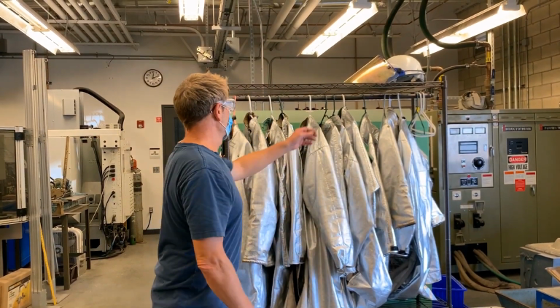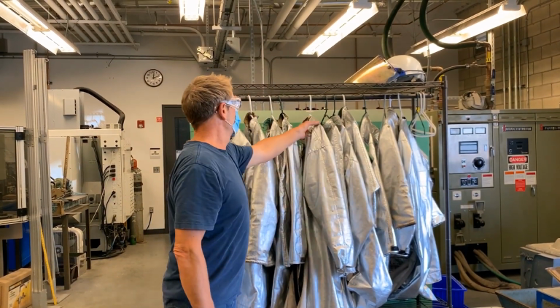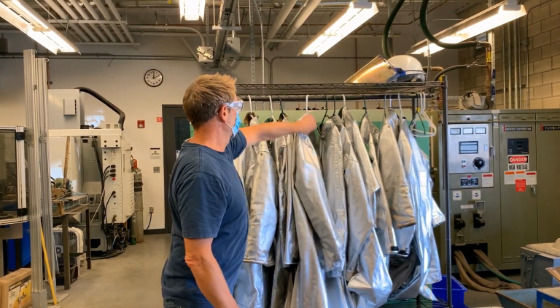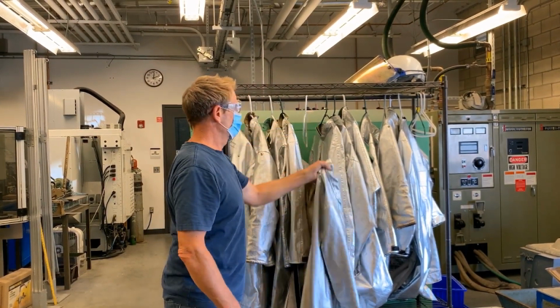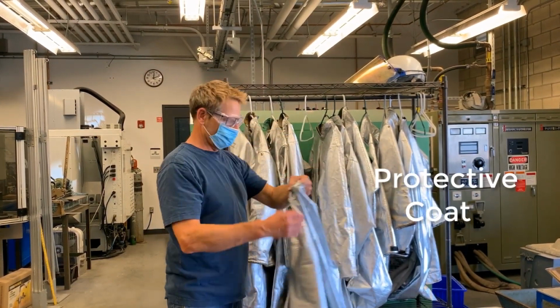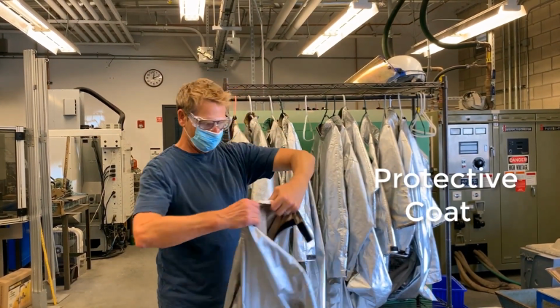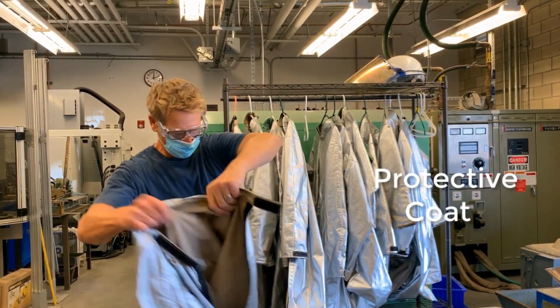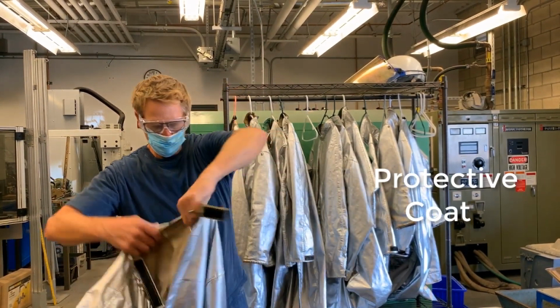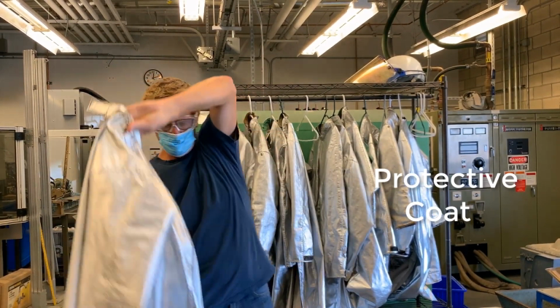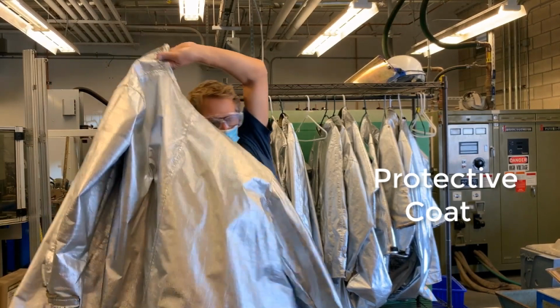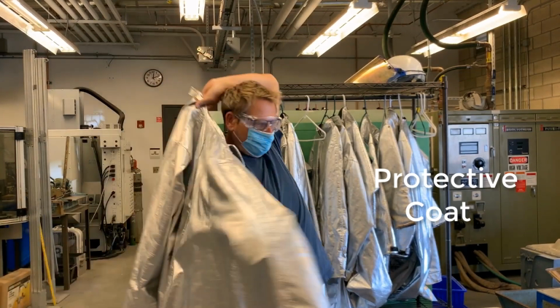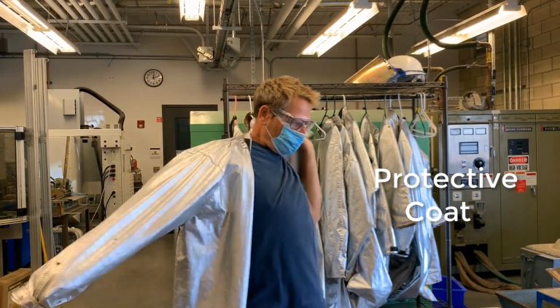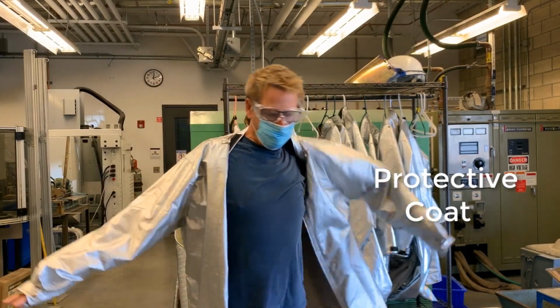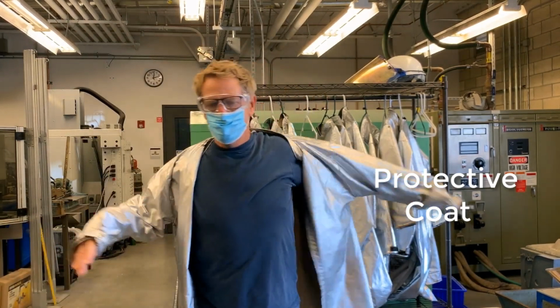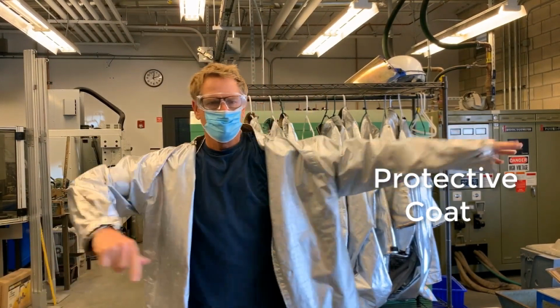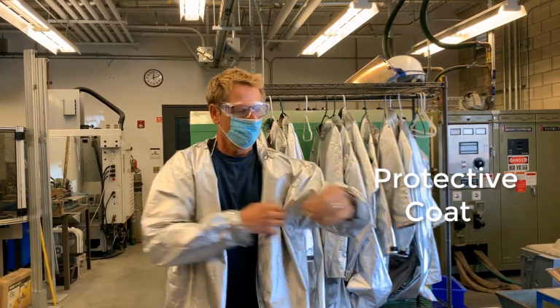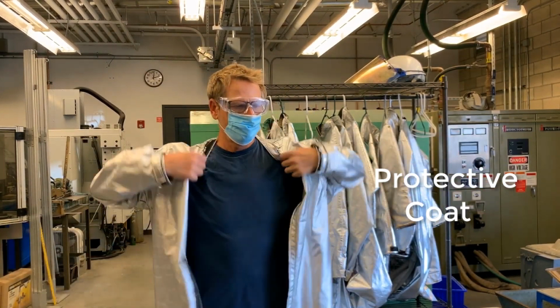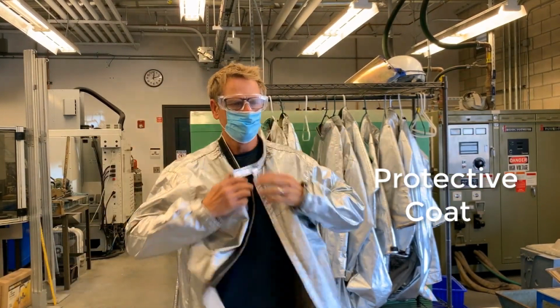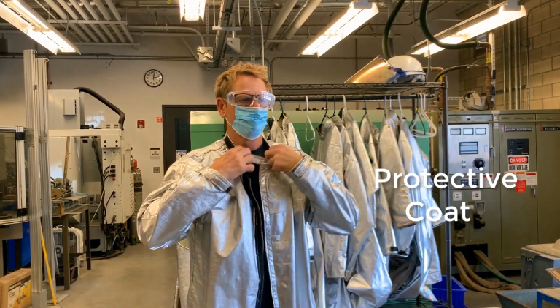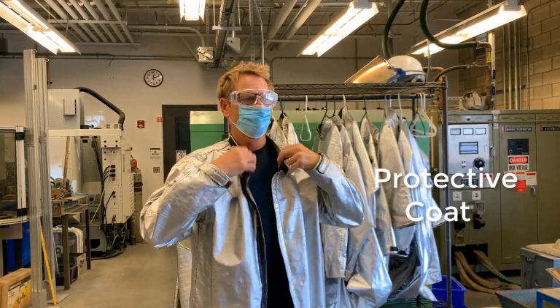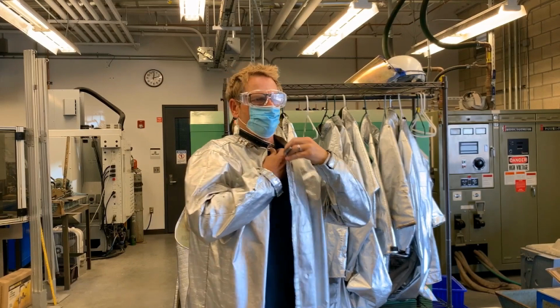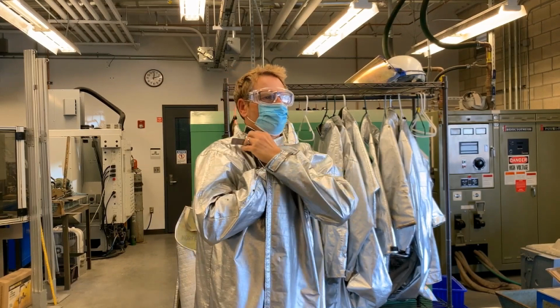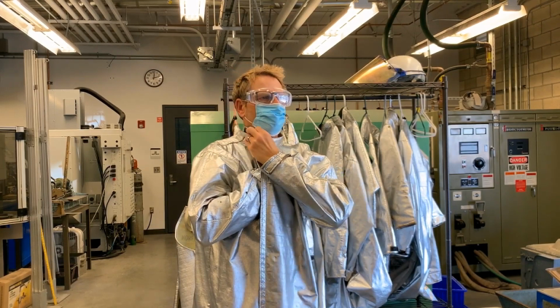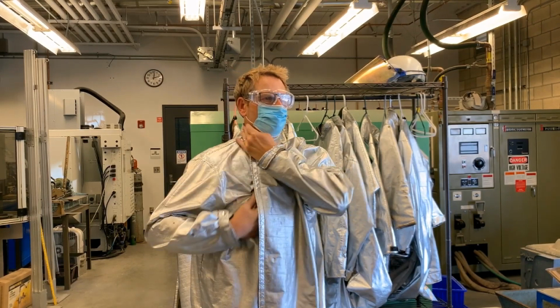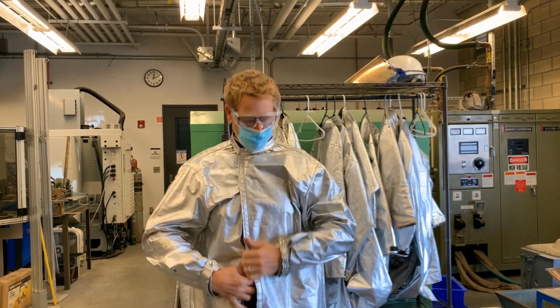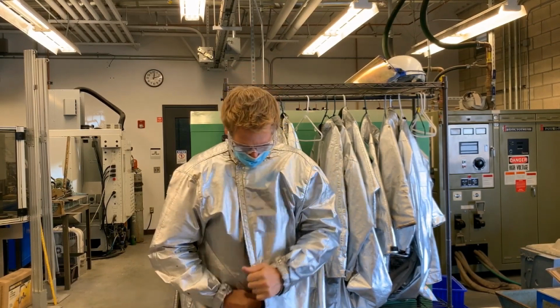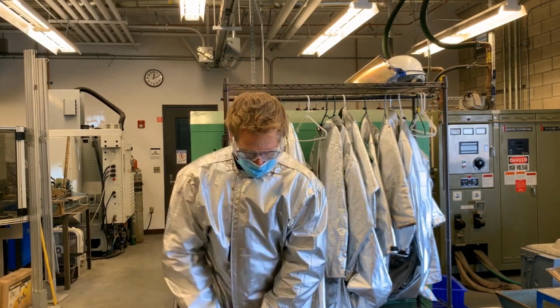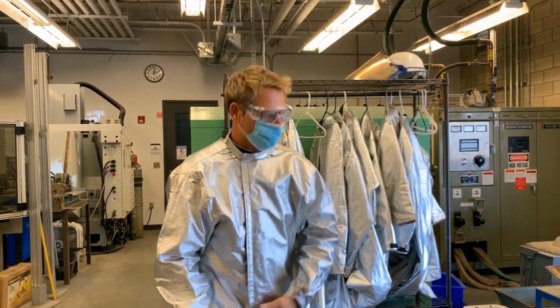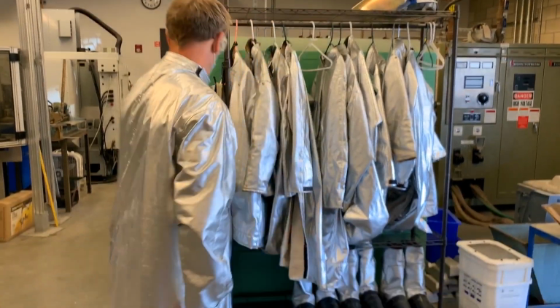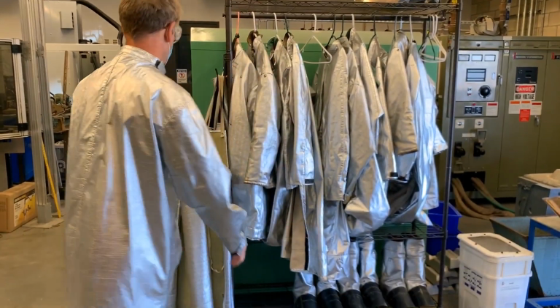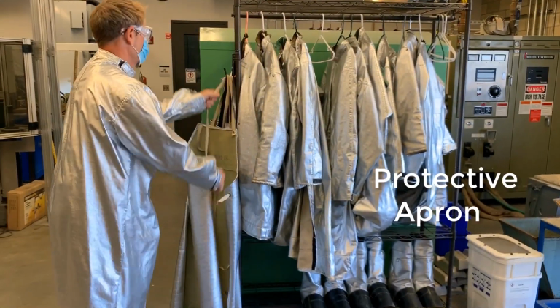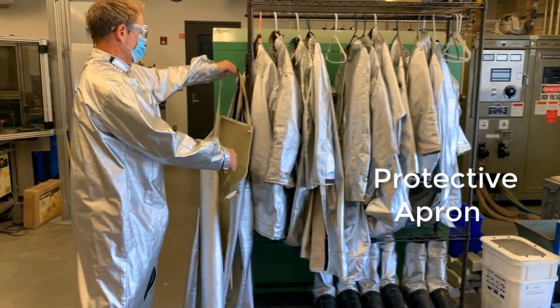We're going to be pouring metal so we're going to go ahead and put on a protective coat. This coat has velcro for securing. Others have snaps depending upon which one you grab.